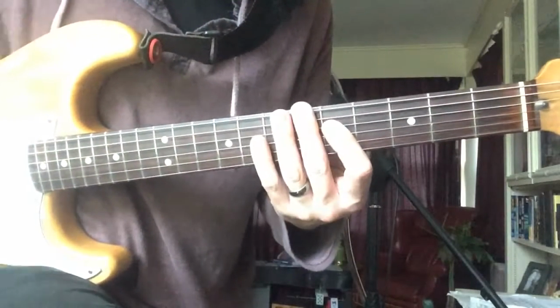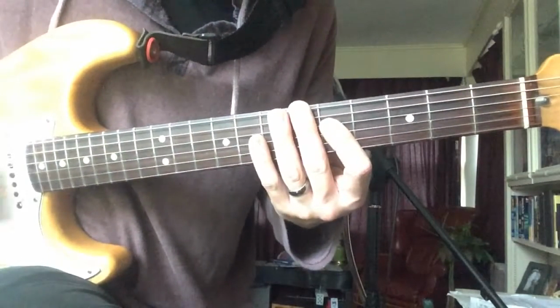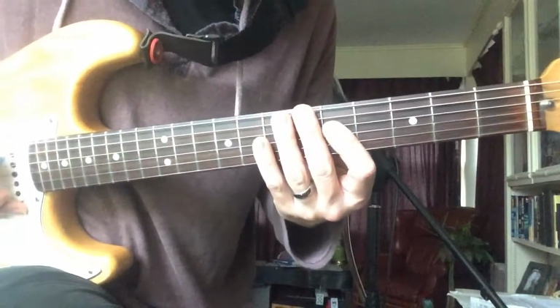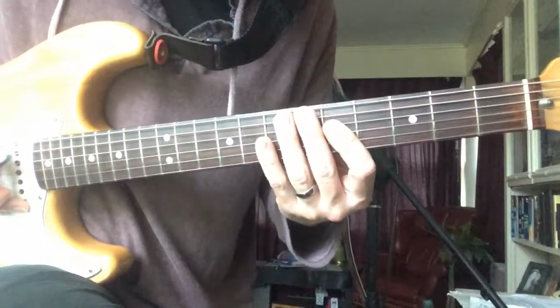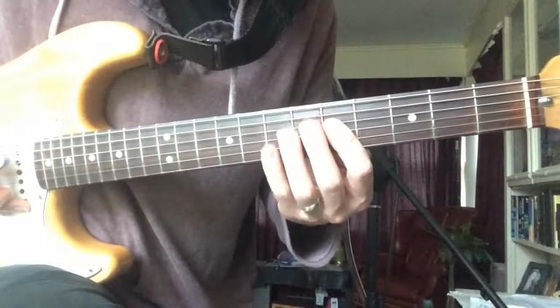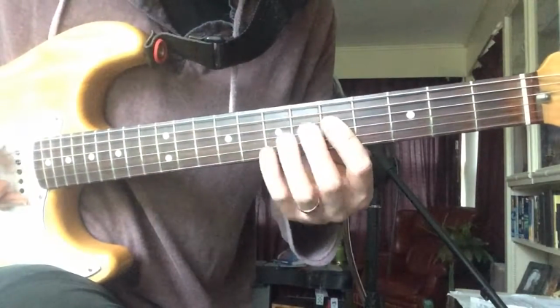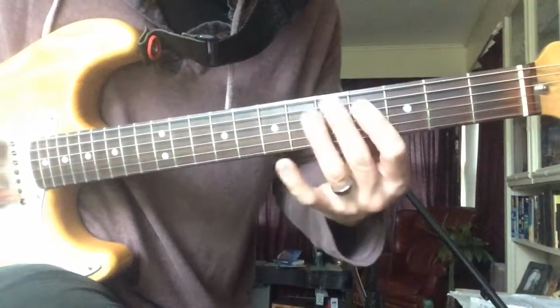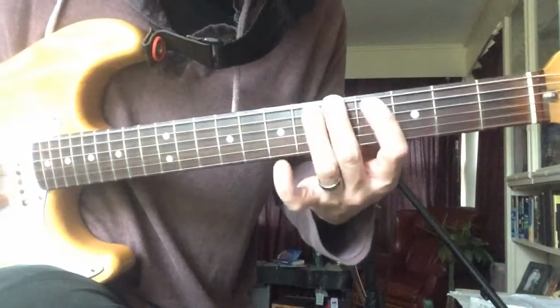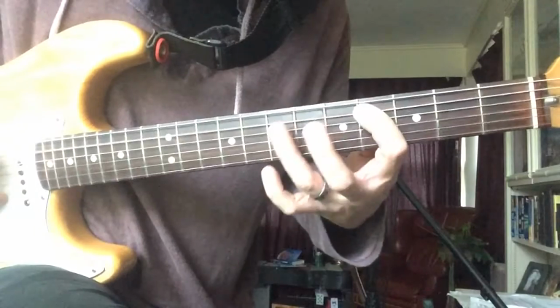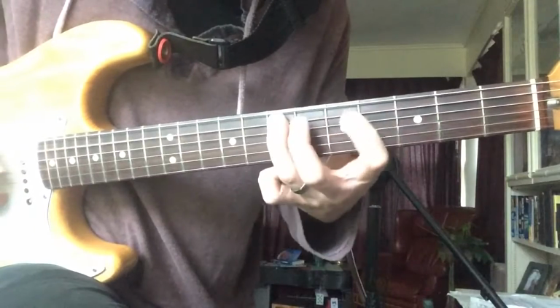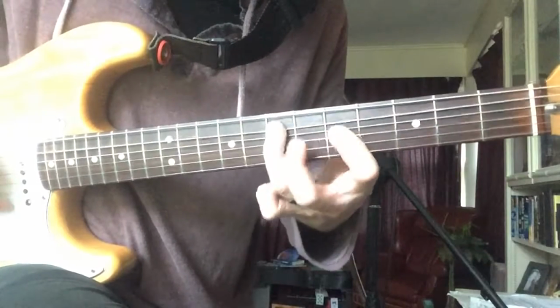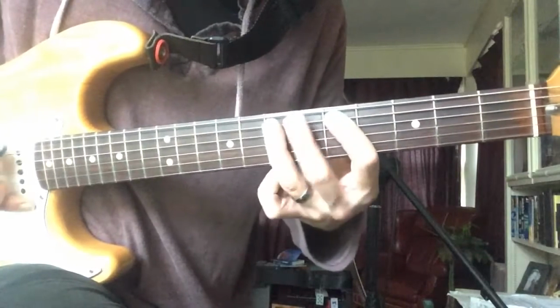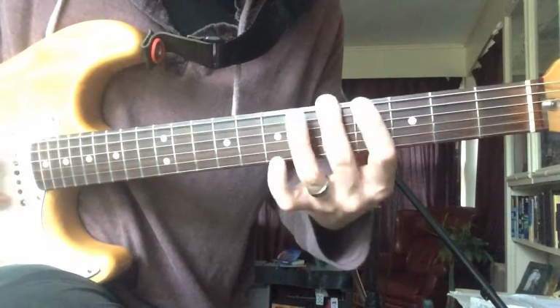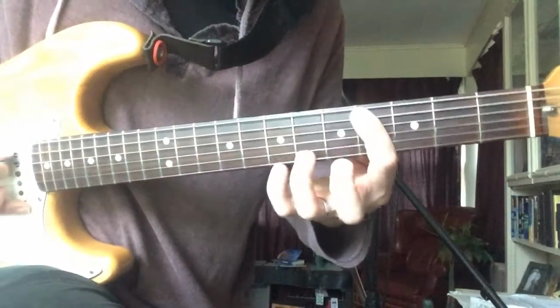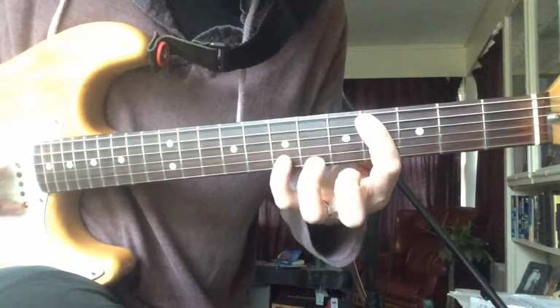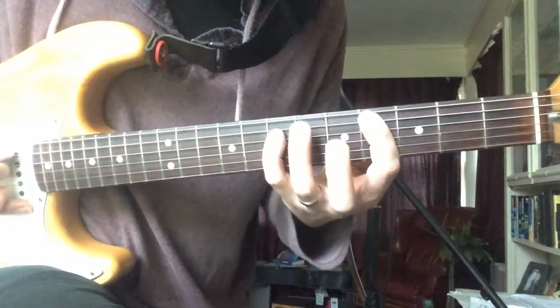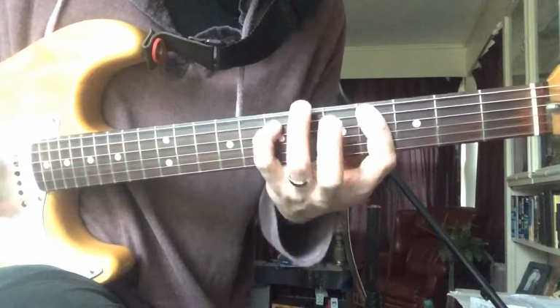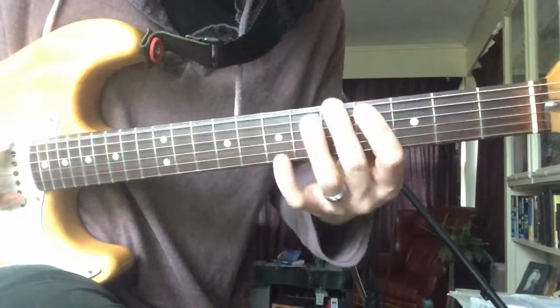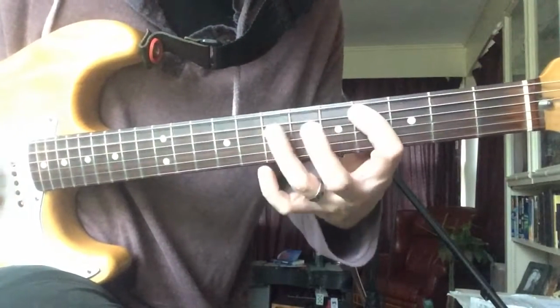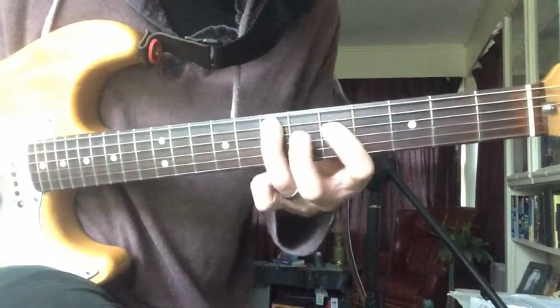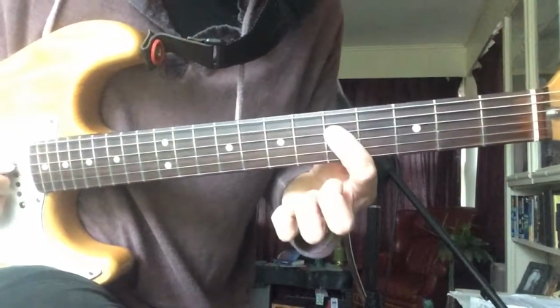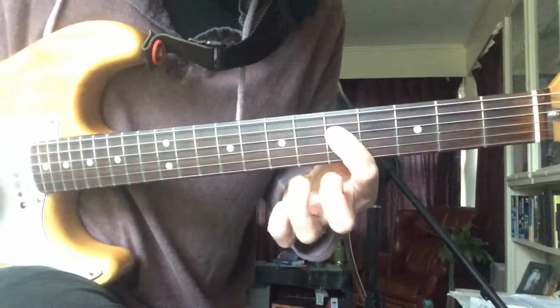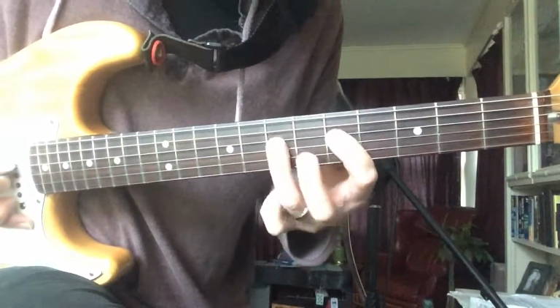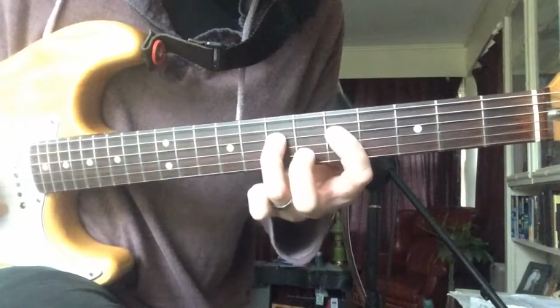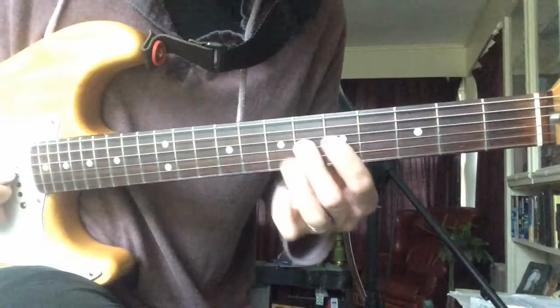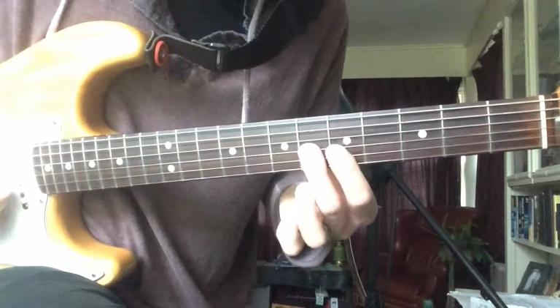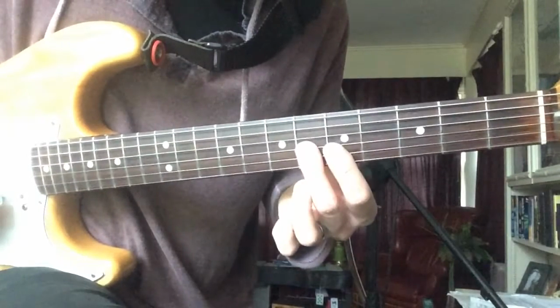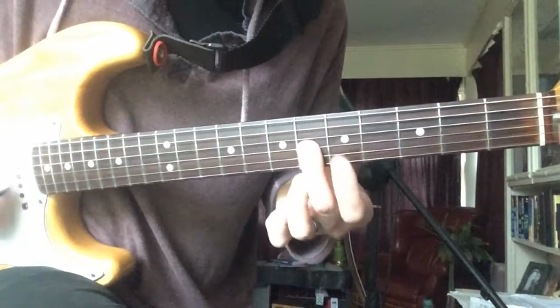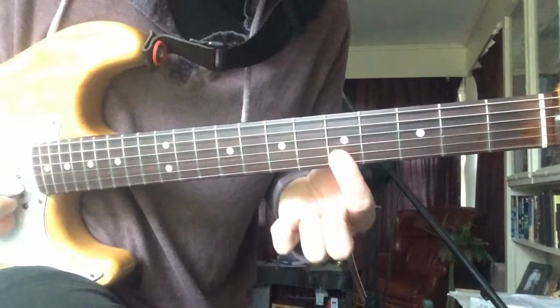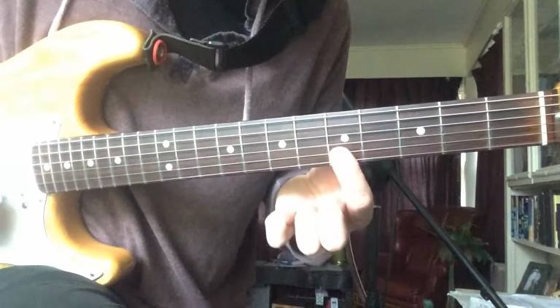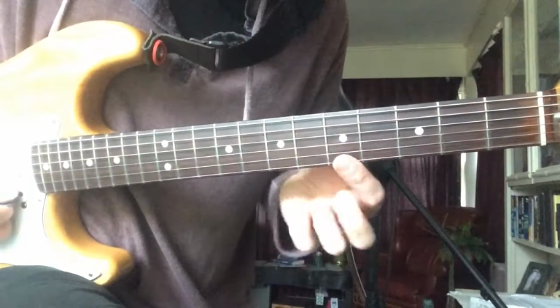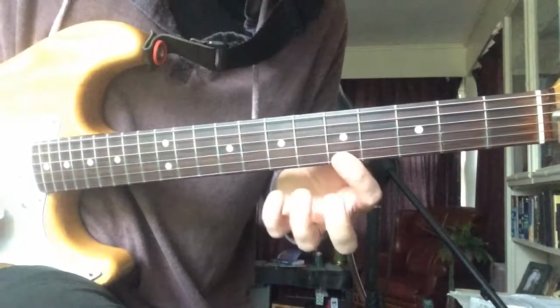A dominant 7 arpeggio: root, 3rd, 5th, 7th, root, major 3rd, 5th, root.